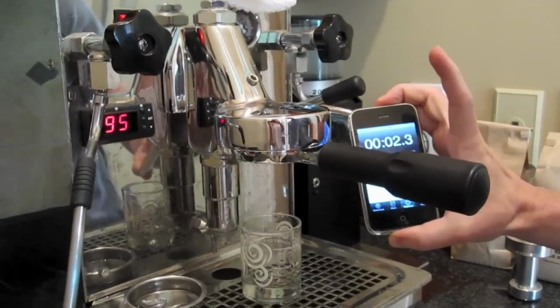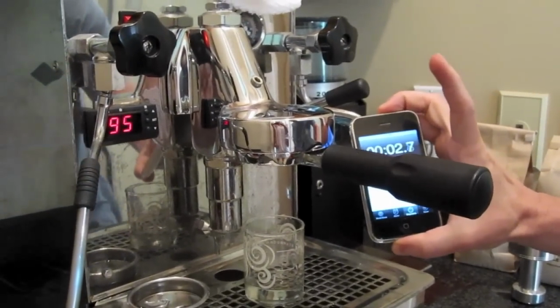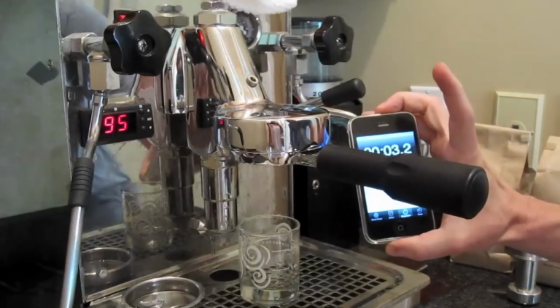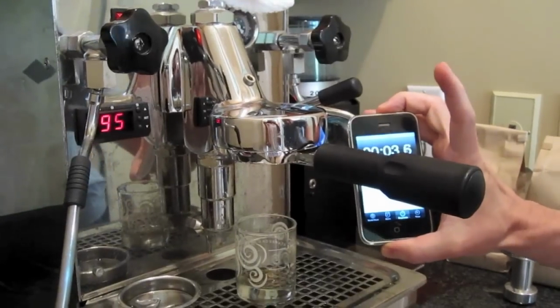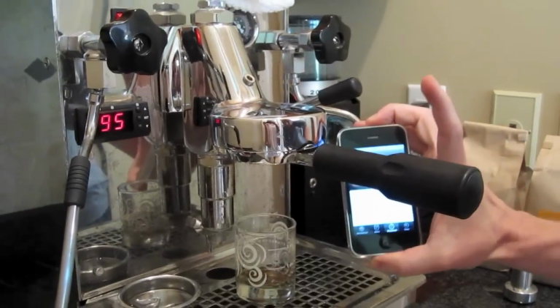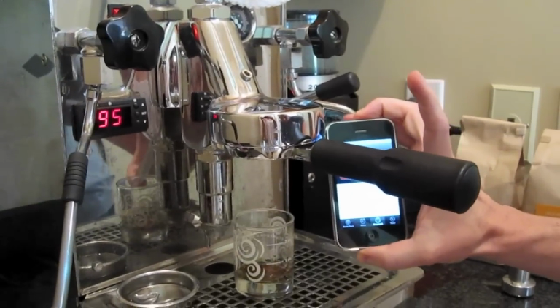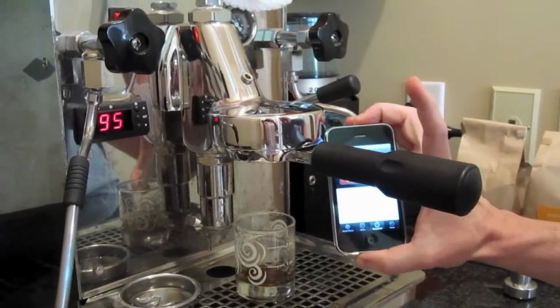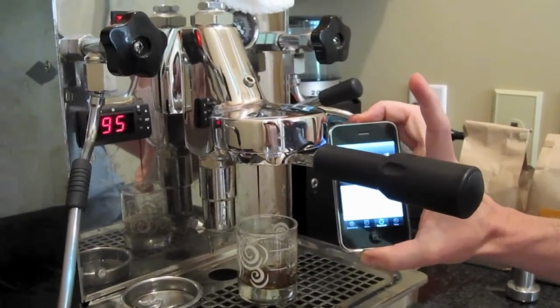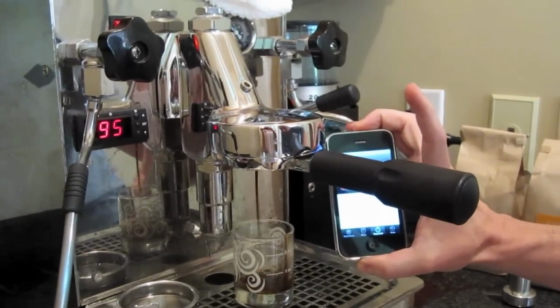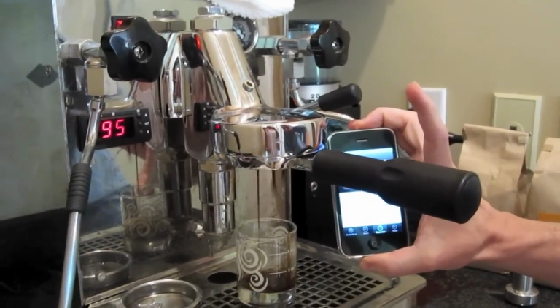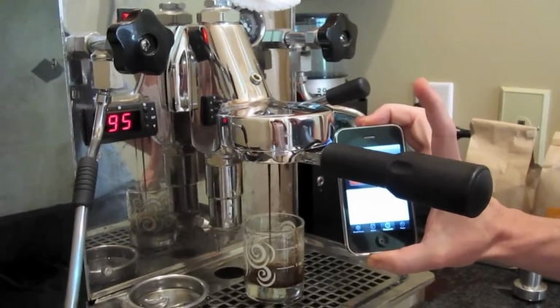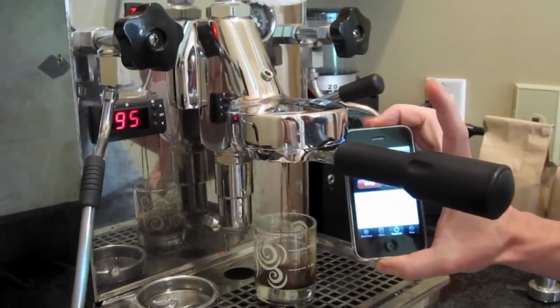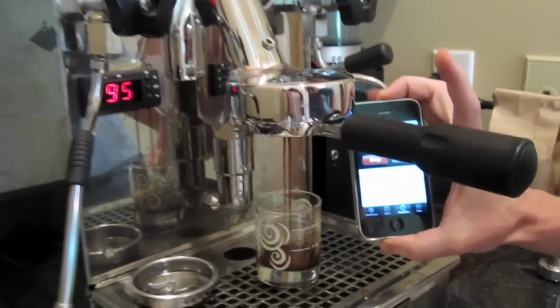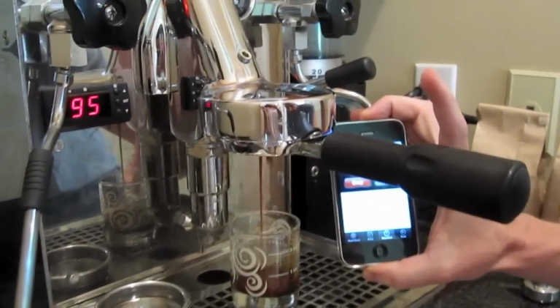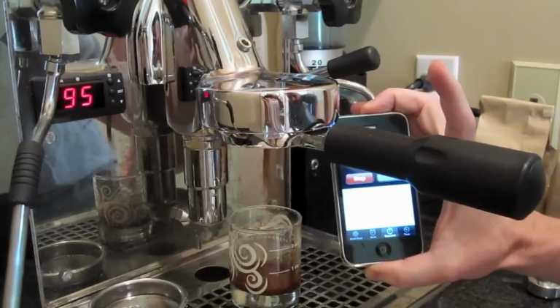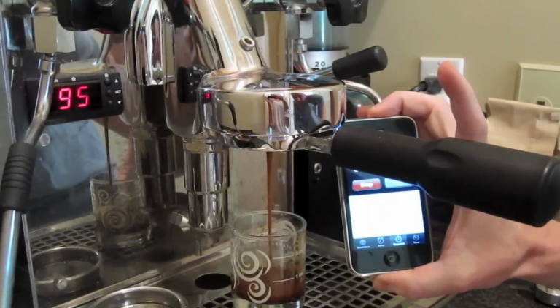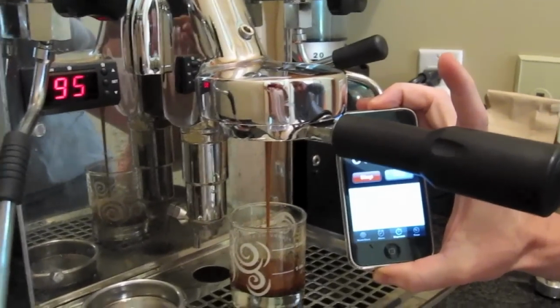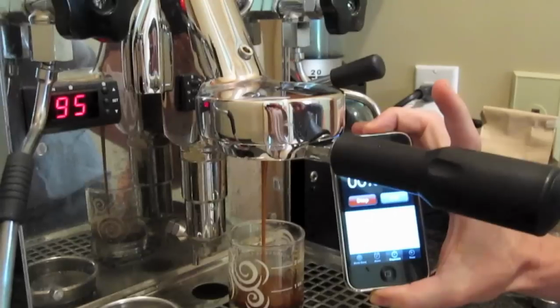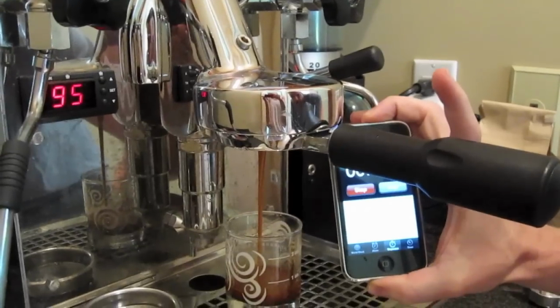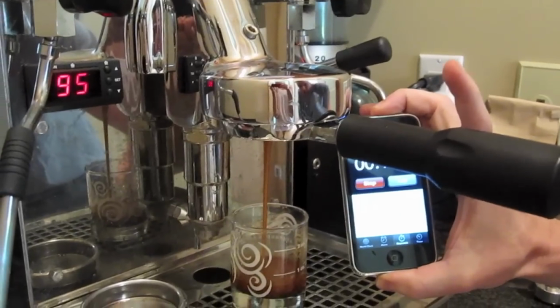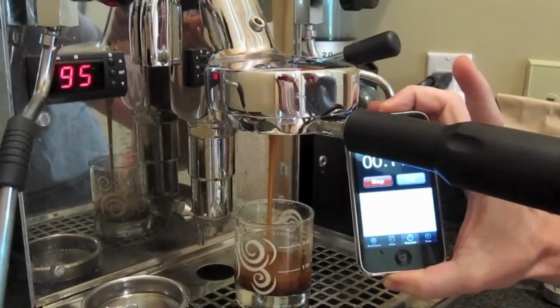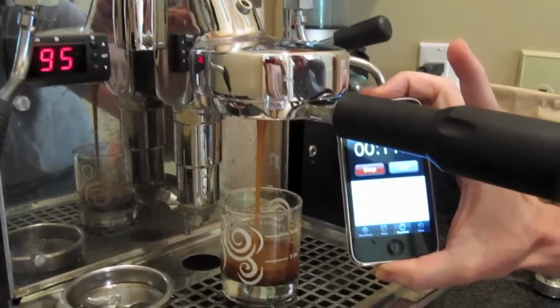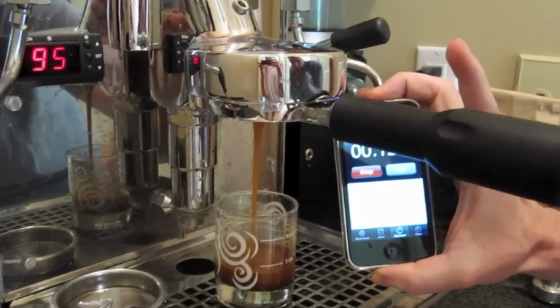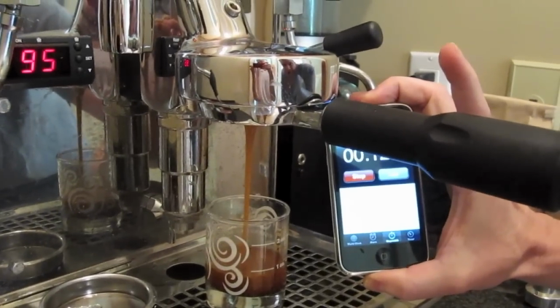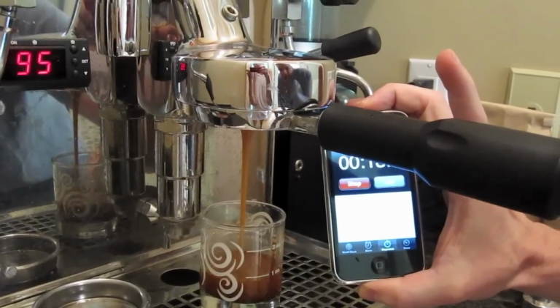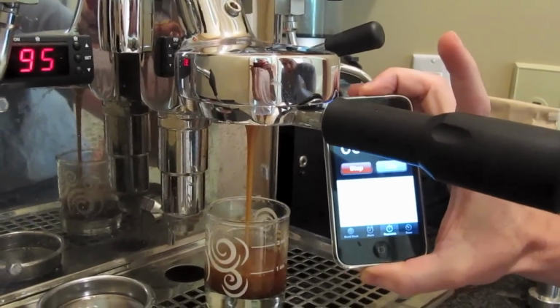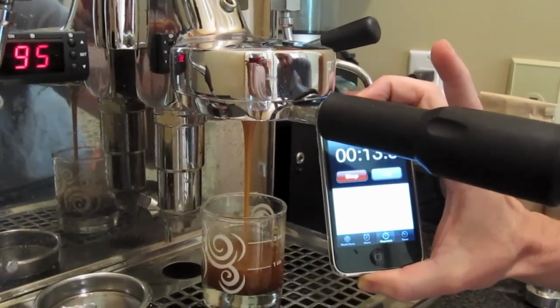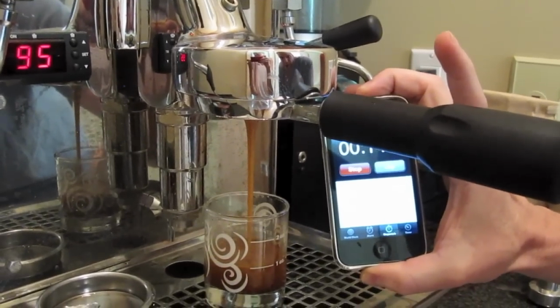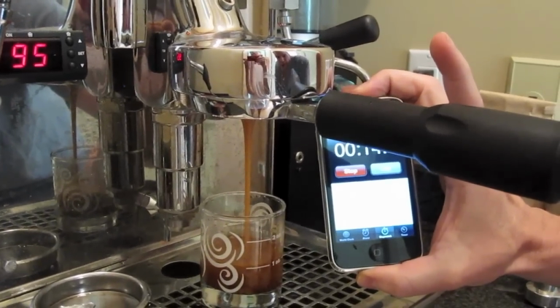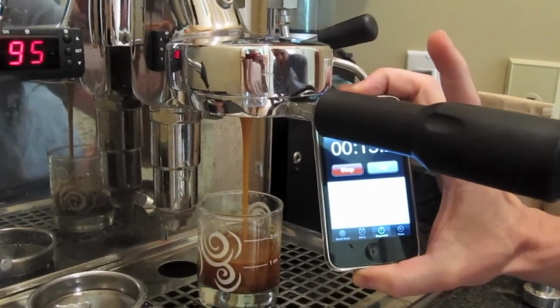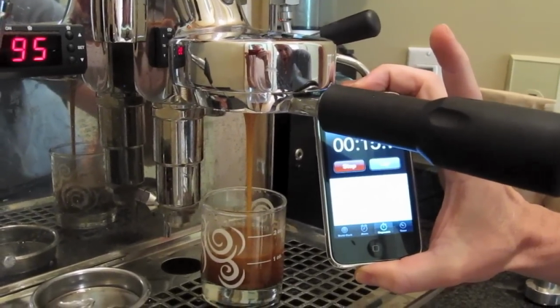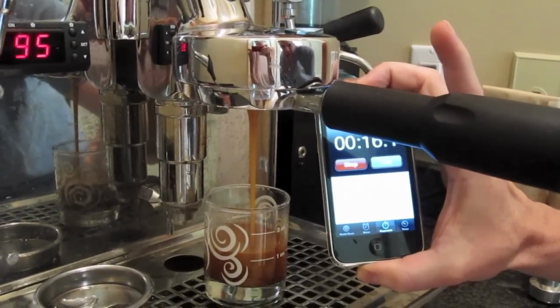The timer should be about 7 seconds to the first part of the extraction. There it goes, right on cue. And what we're looking to do is get to 2 ounces right at about 21-22 seconds.